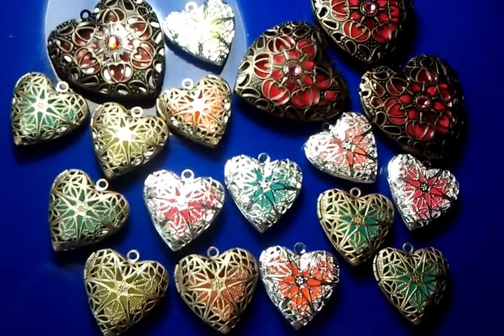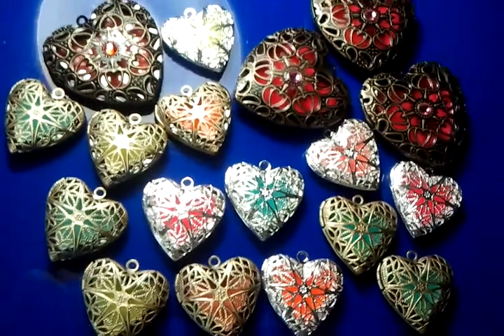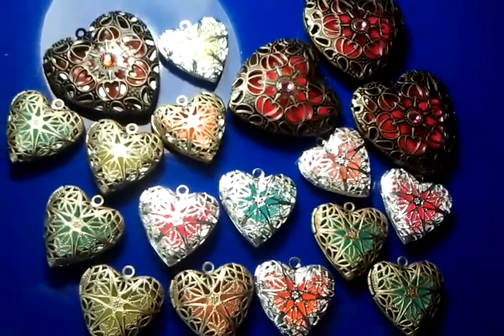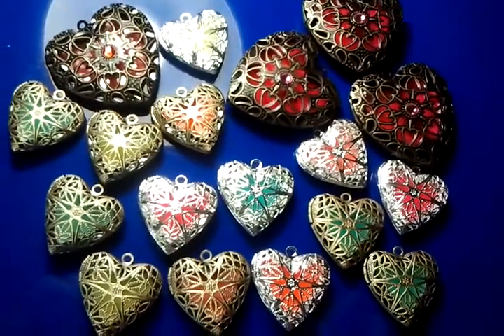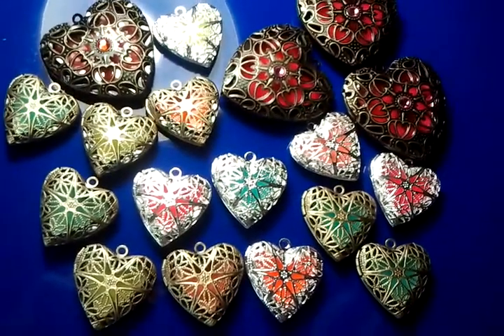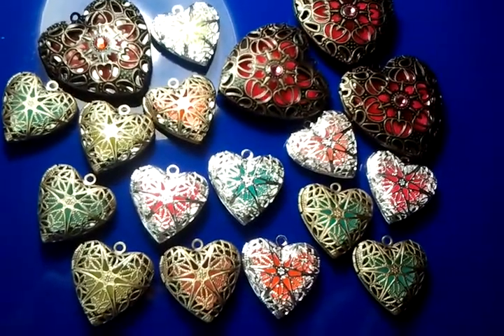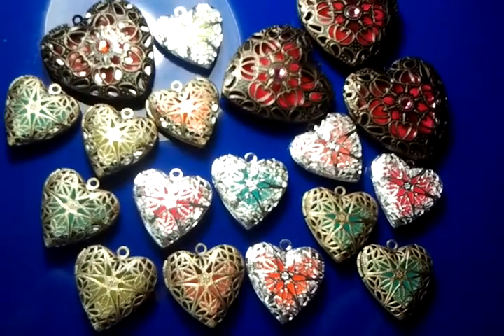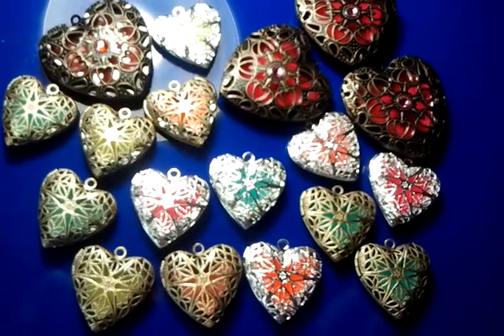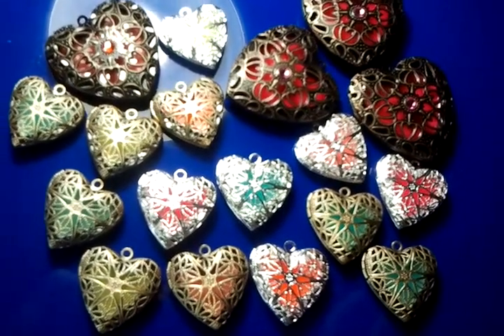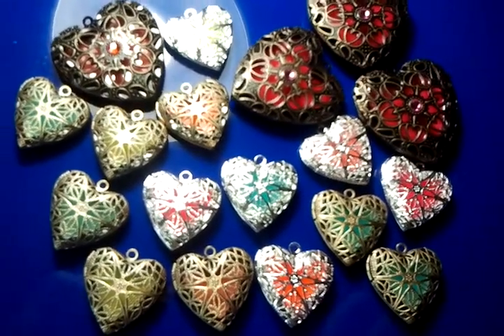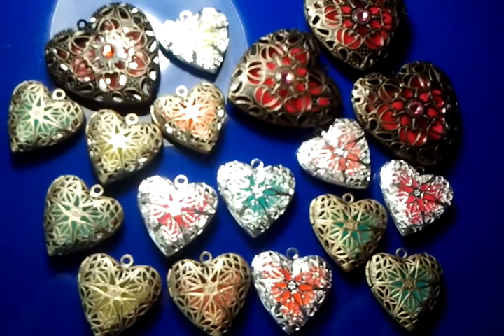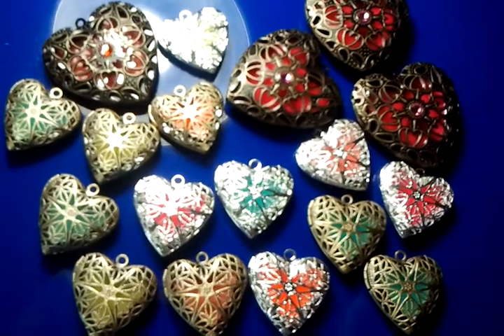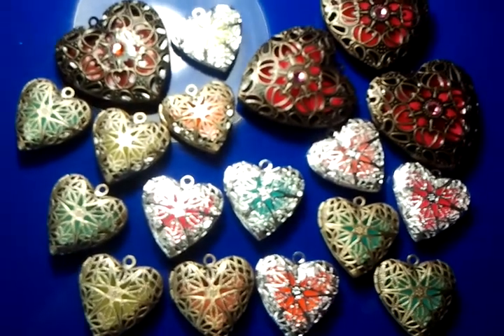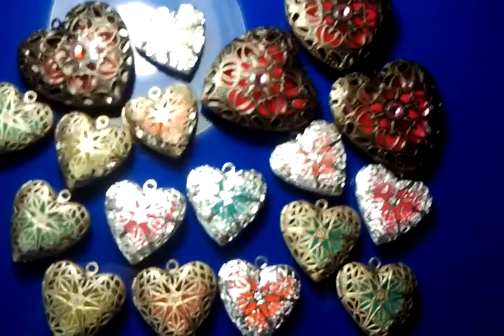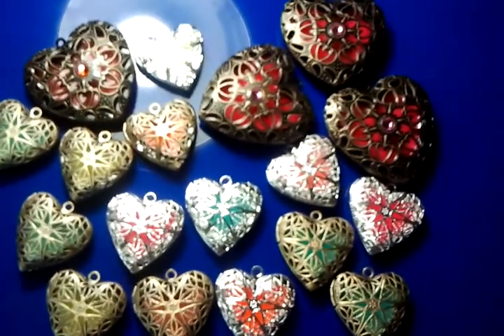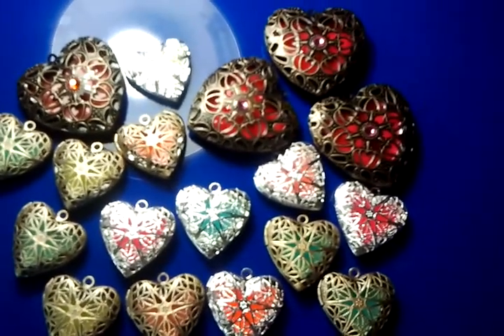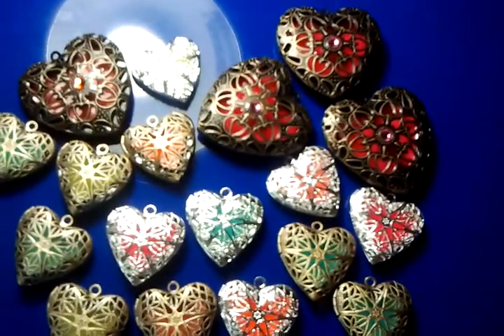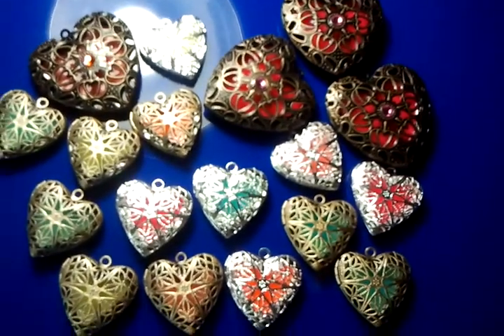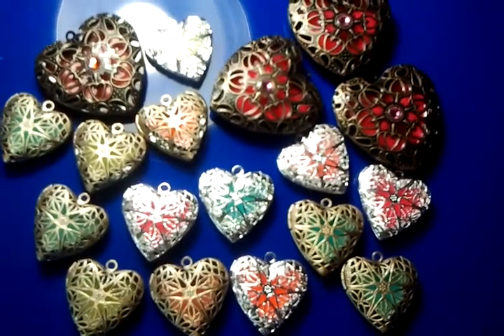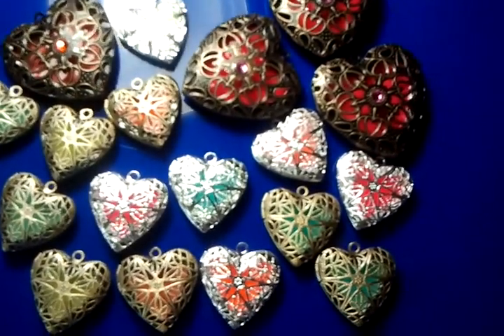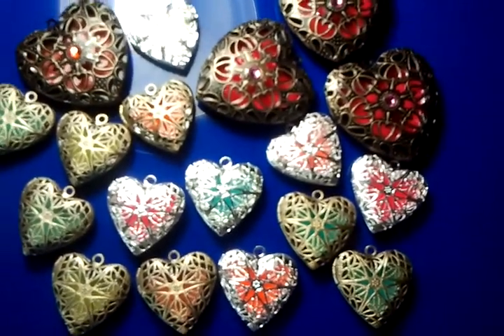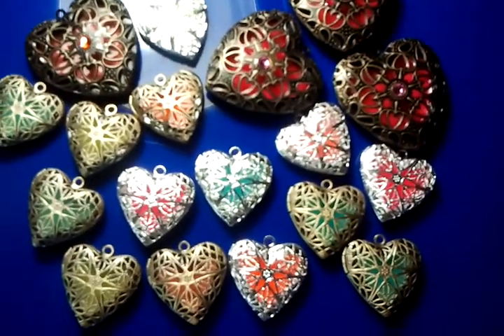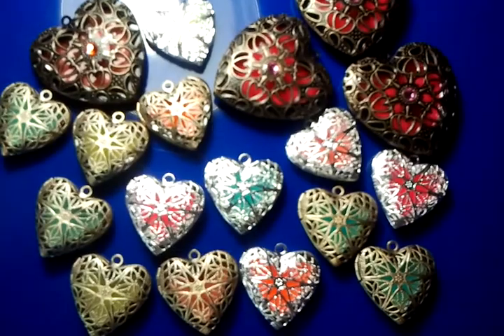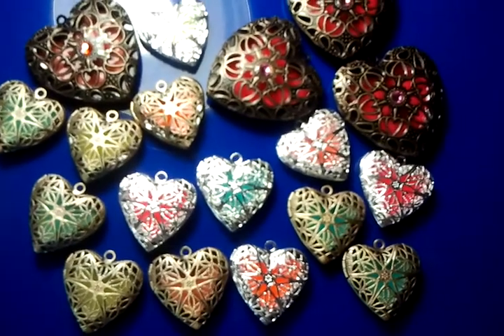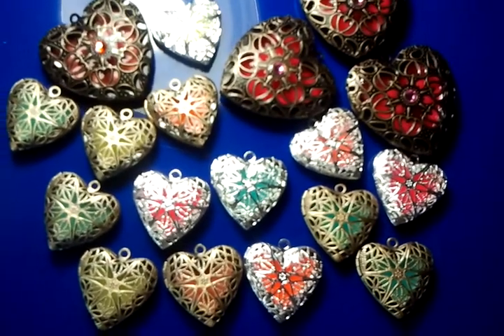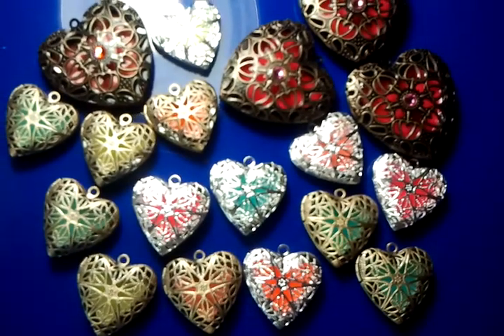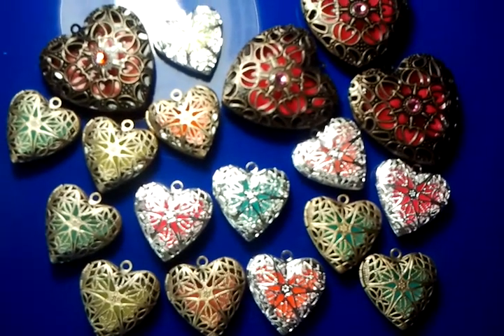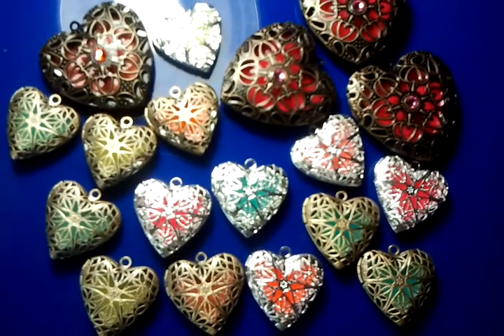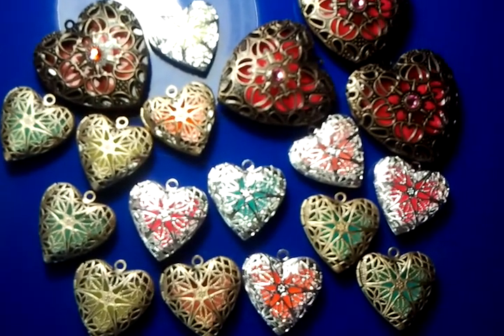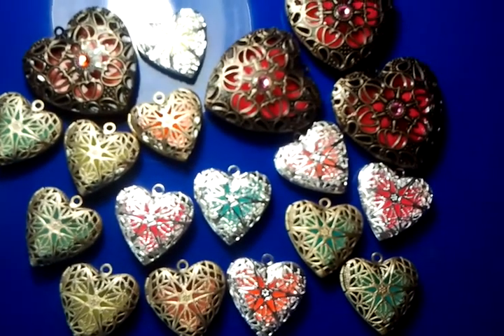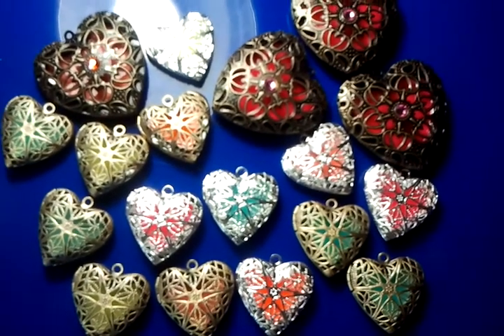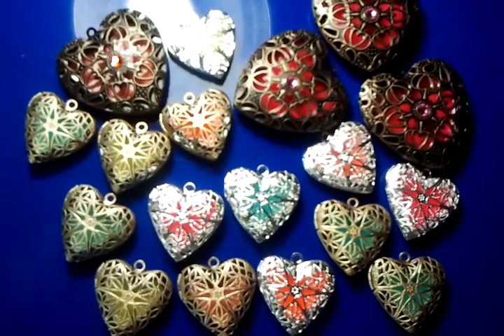Hello everybody, this is Rick Glow again from GlowLockets.com. Monique asked me to show you guys some of the new heart lockets we have in the shop, and again what they look like when you turn out the lights.